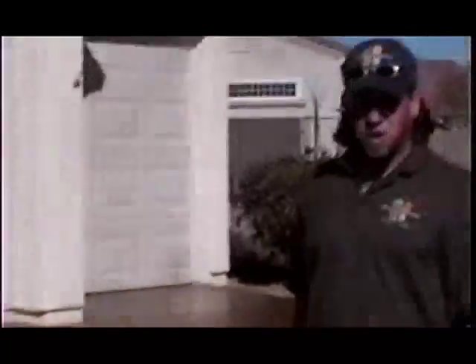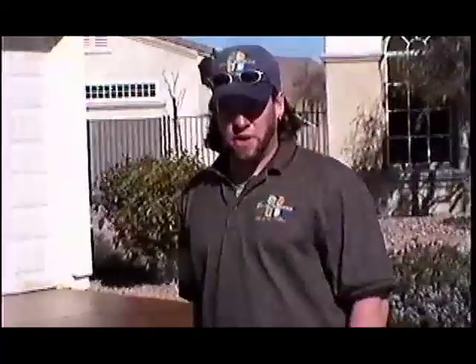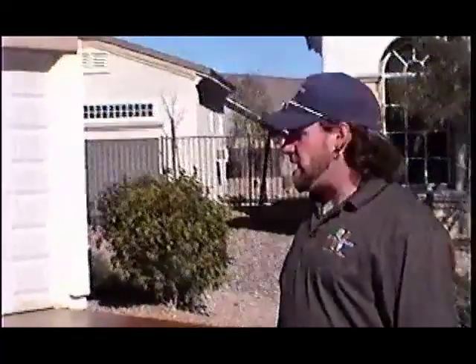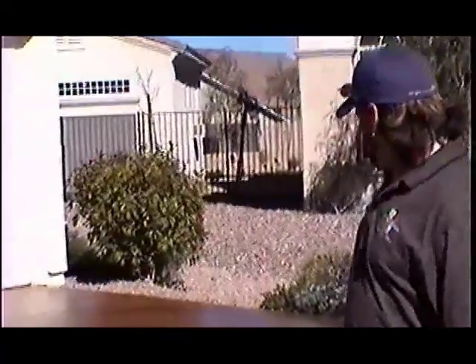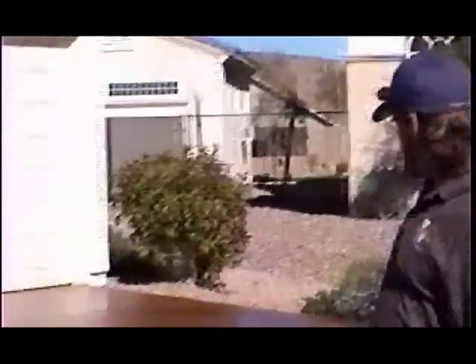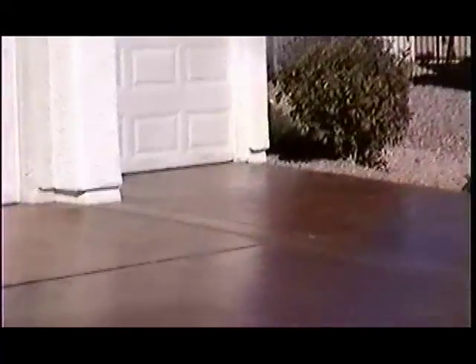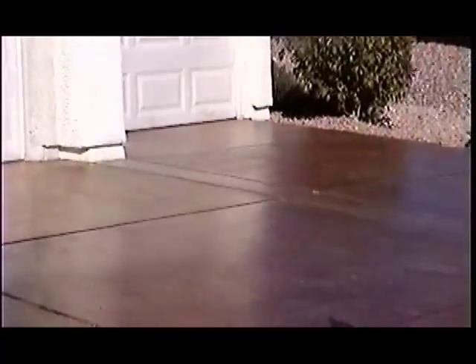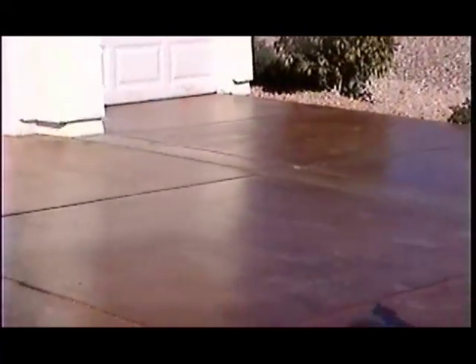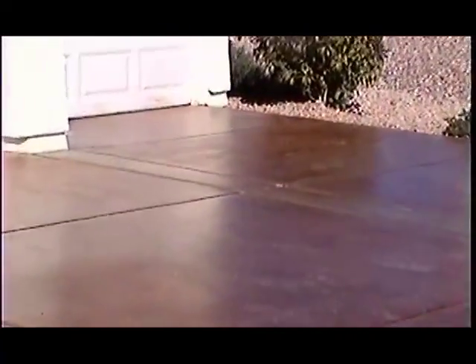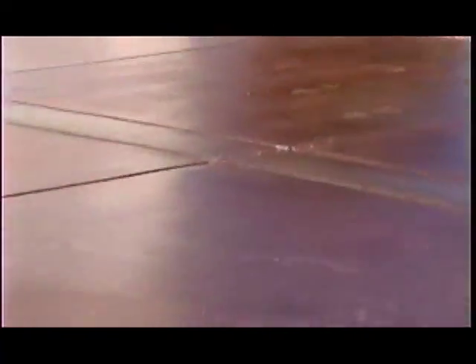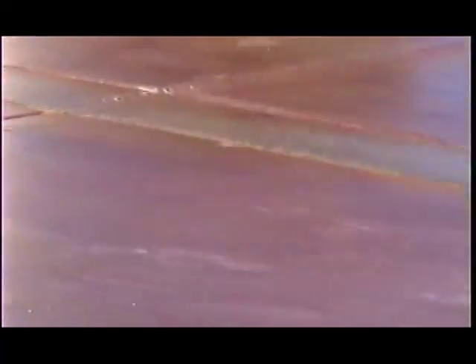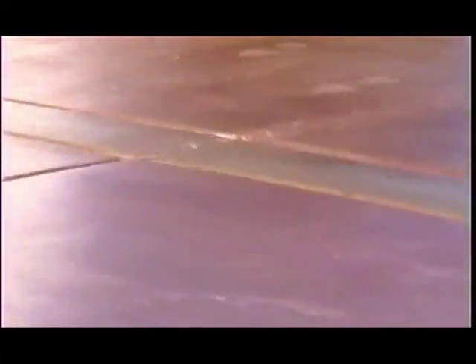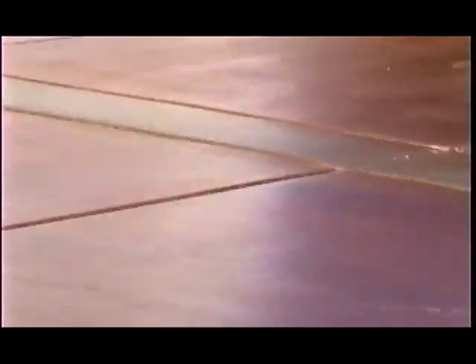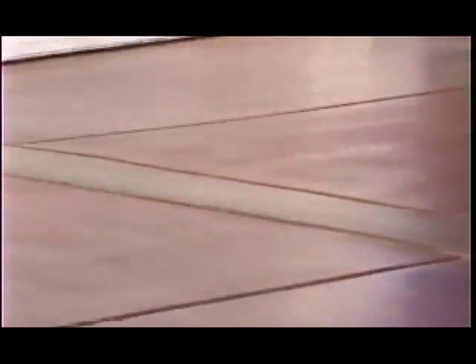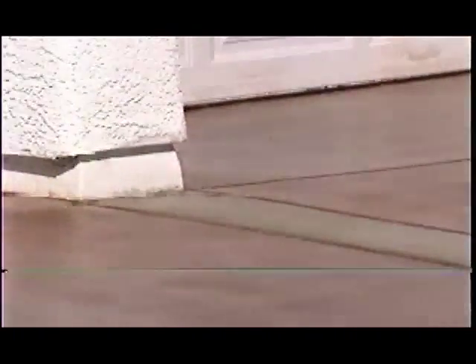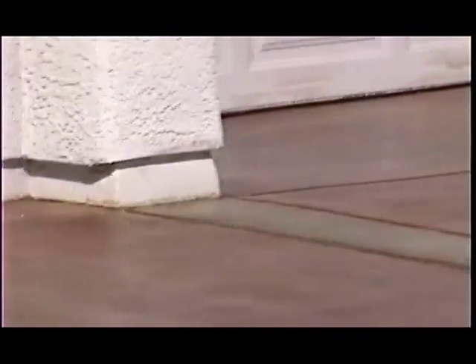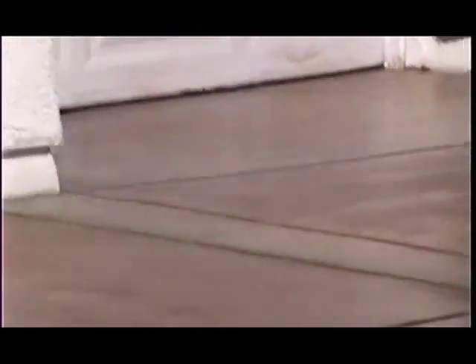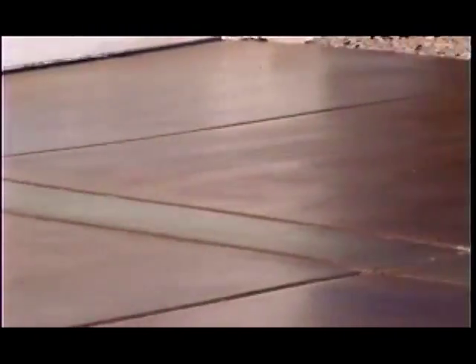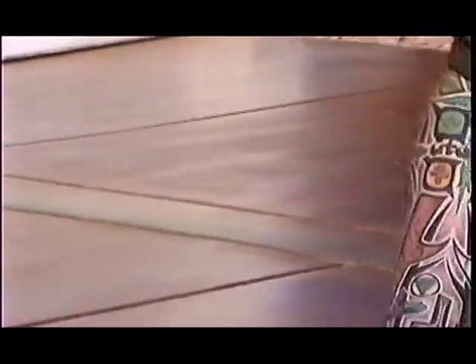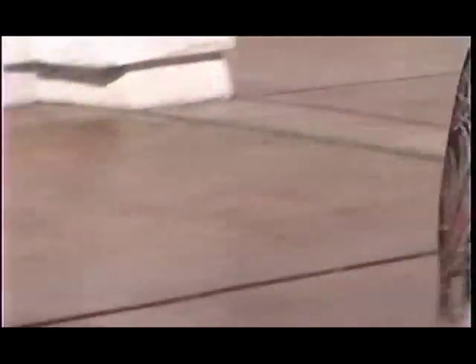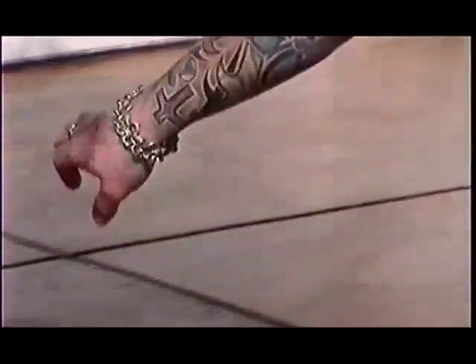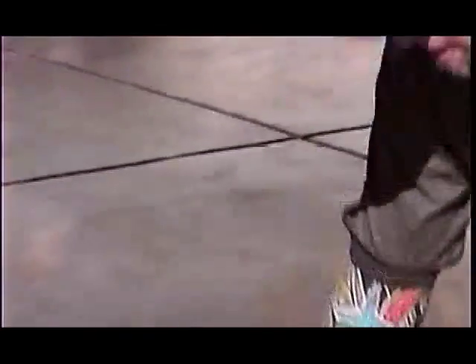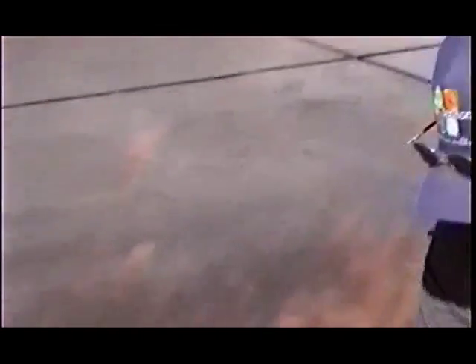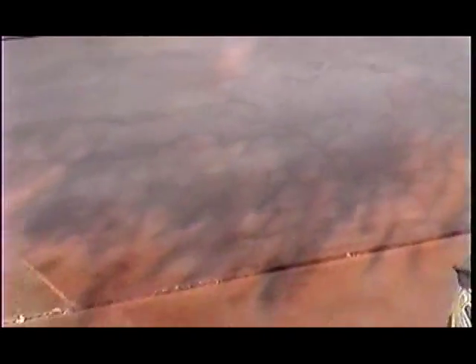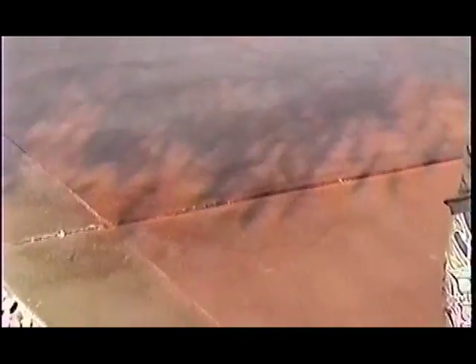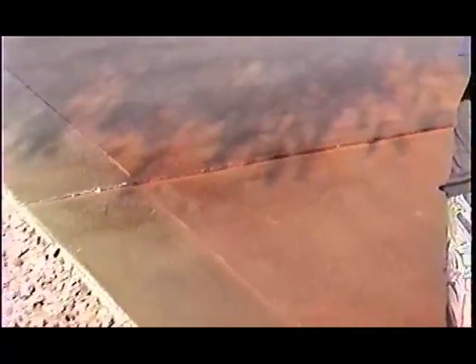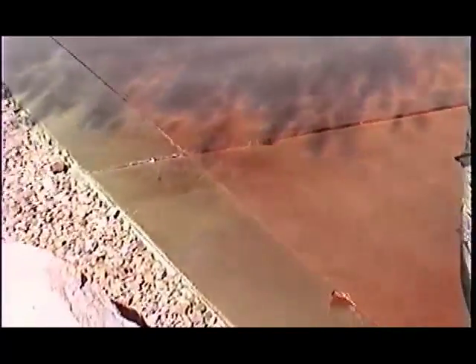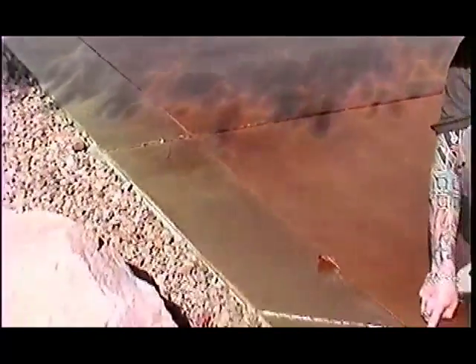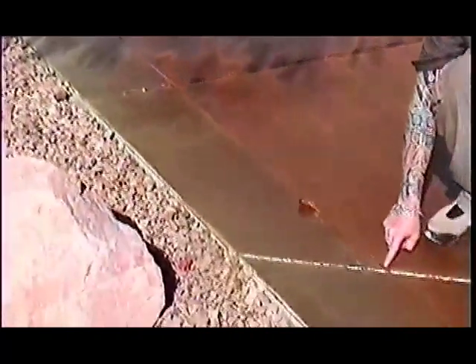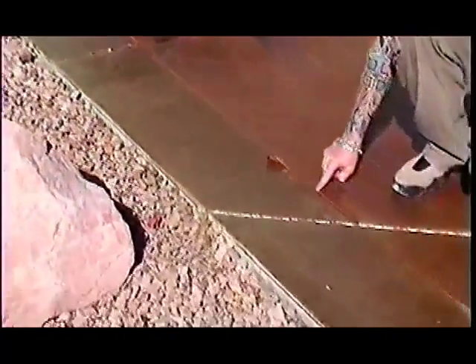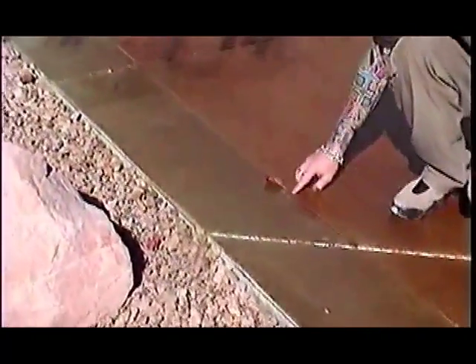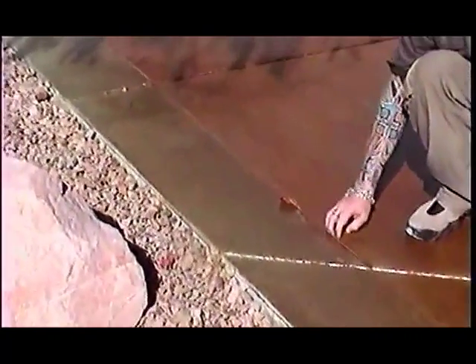In her driveway she actually had this ribbon in it already and we made it green and brown. Over here we wanted to do a matching line with the green and brown in it, so we actually had to do a cut in the concrete.